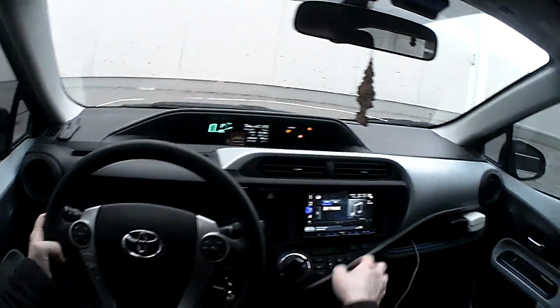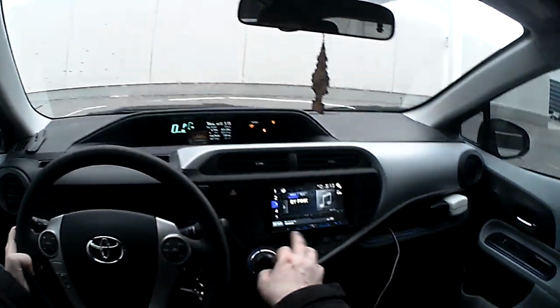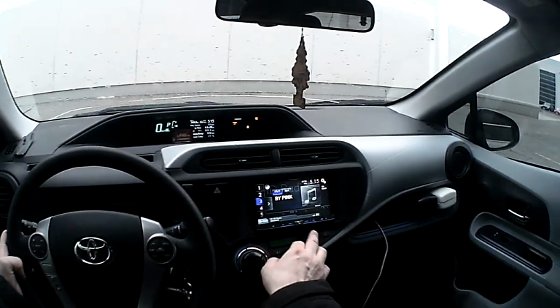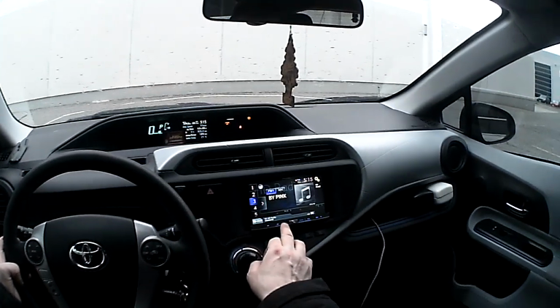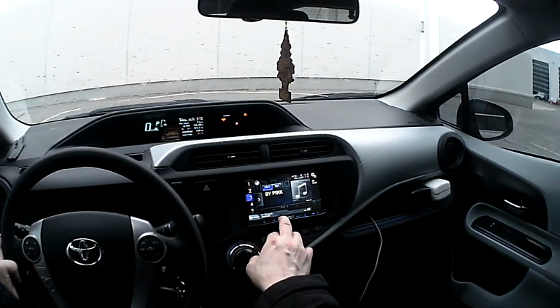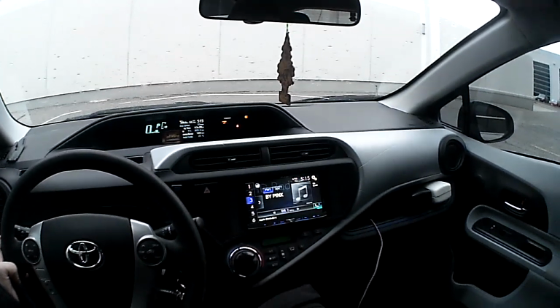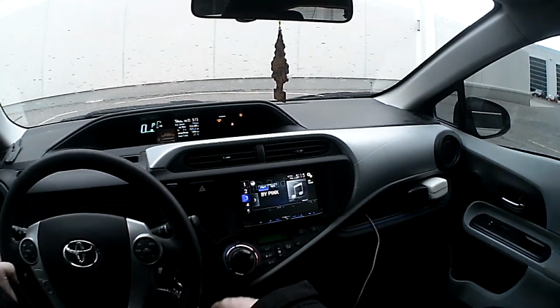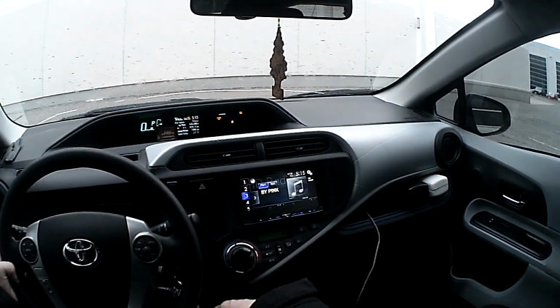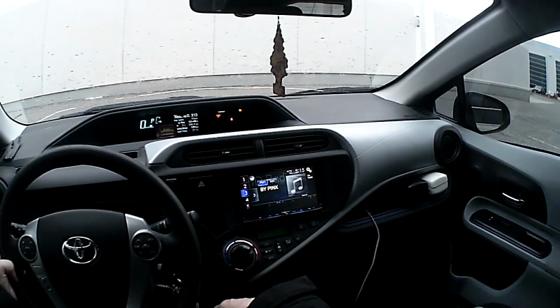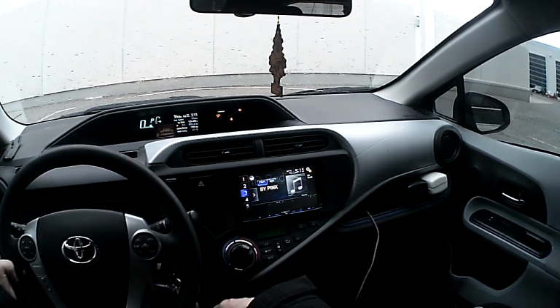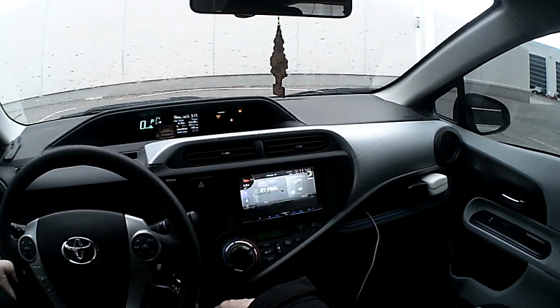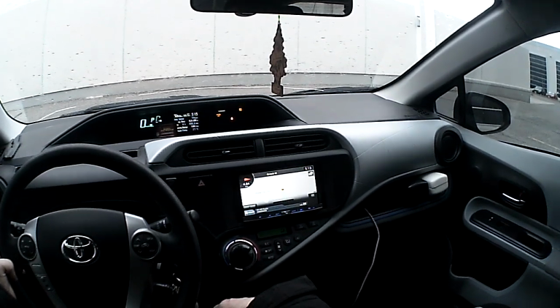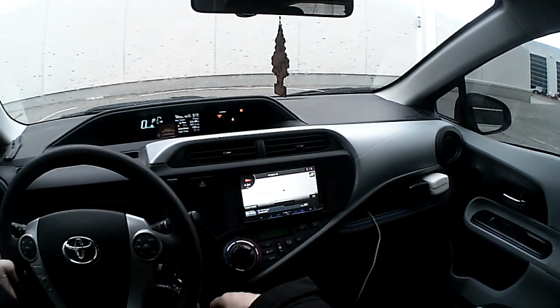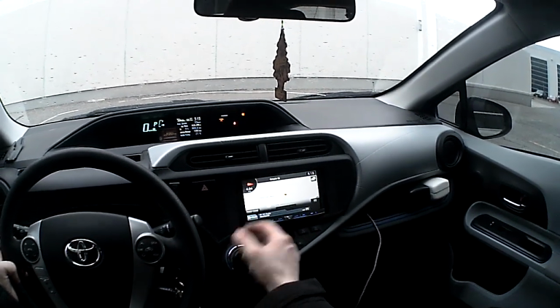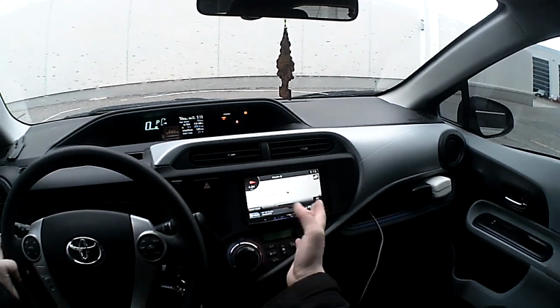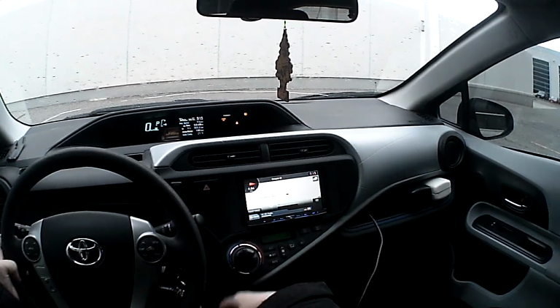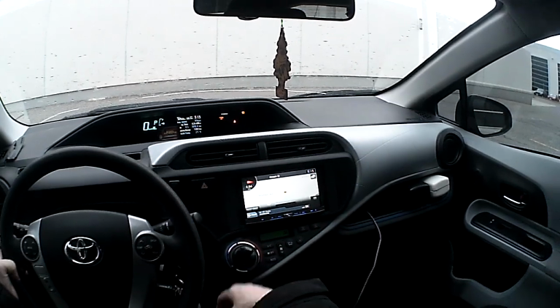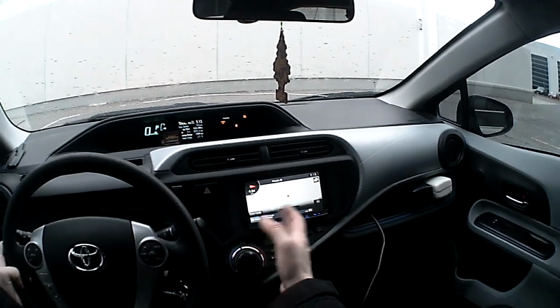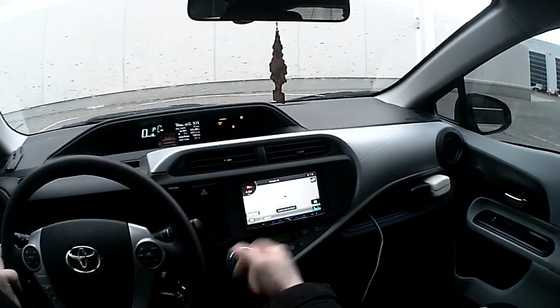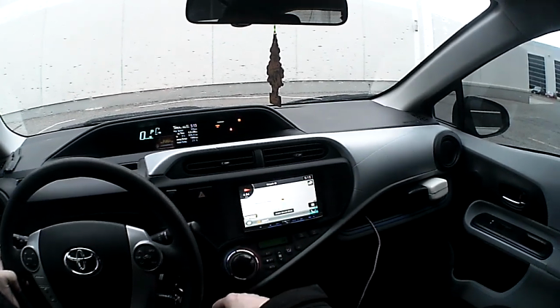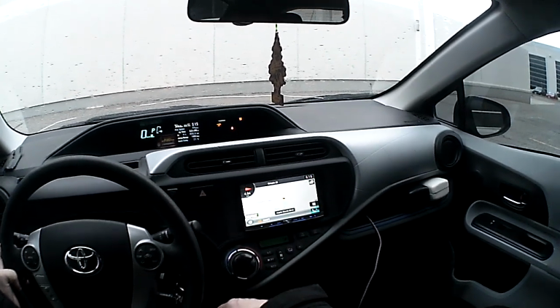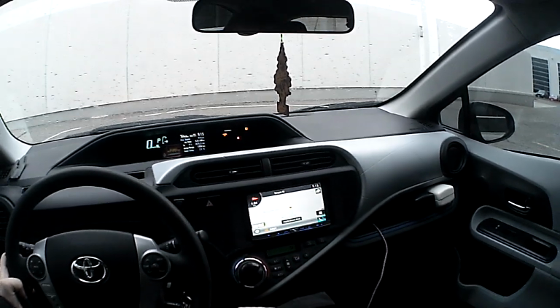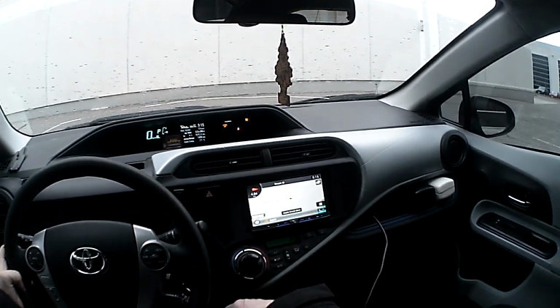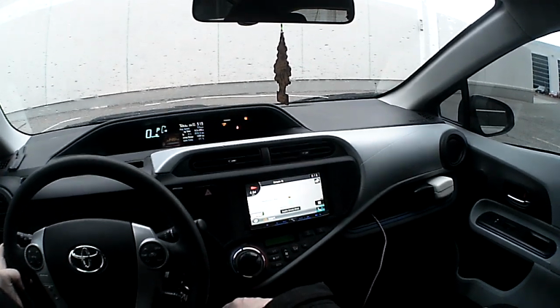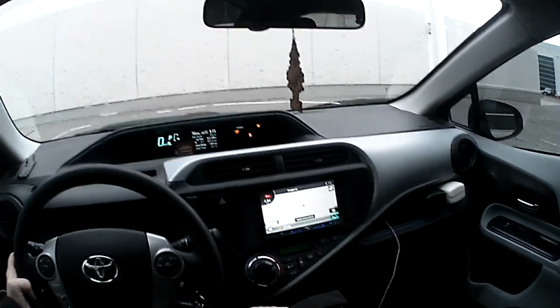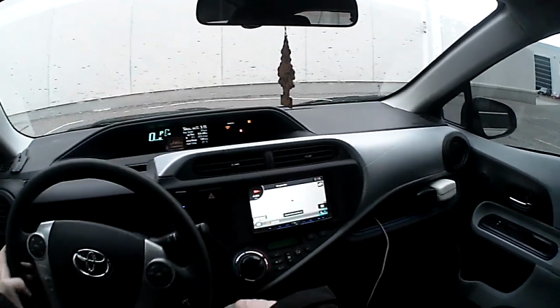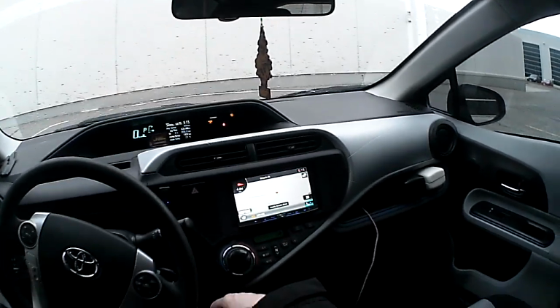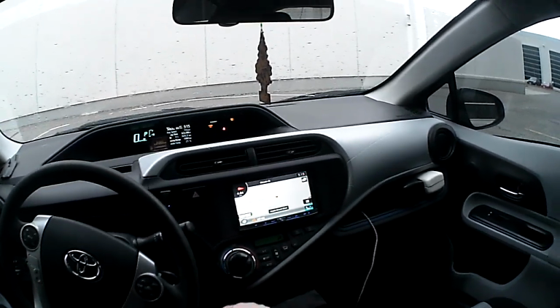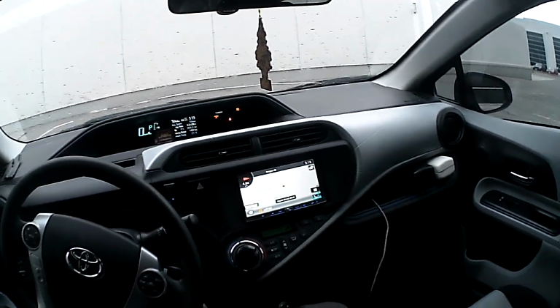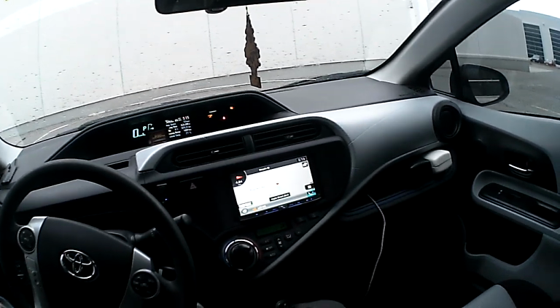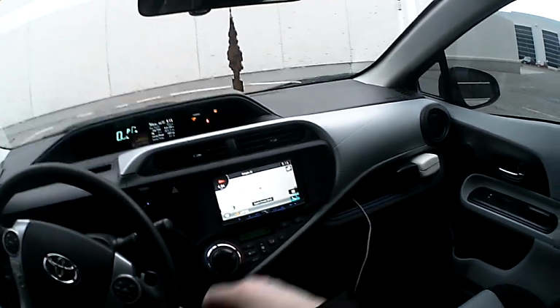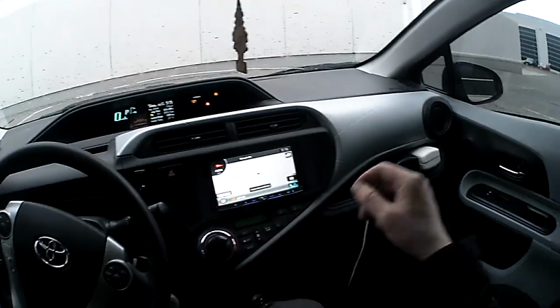If you want to see the map, there's a map button right here. Basically, it's going to show you our address: 155 Macintosh Drive, Unit 6 in Markham.